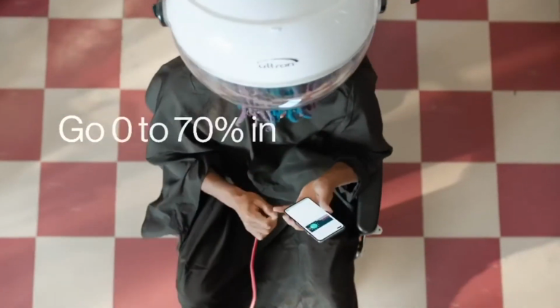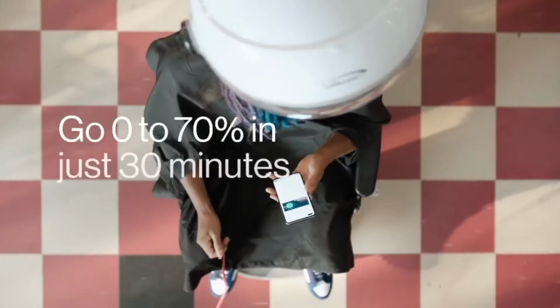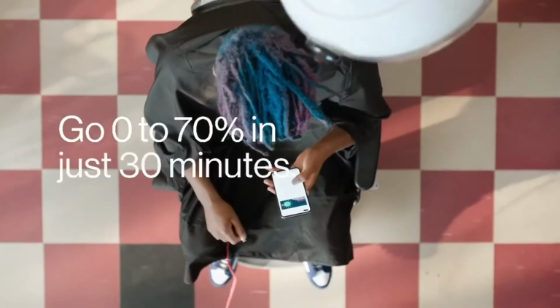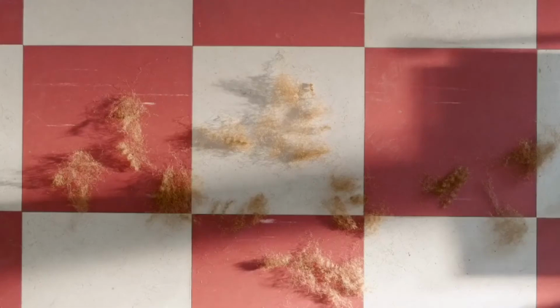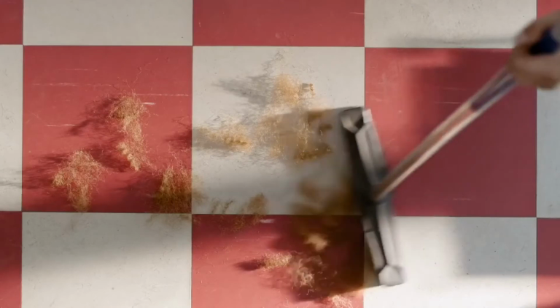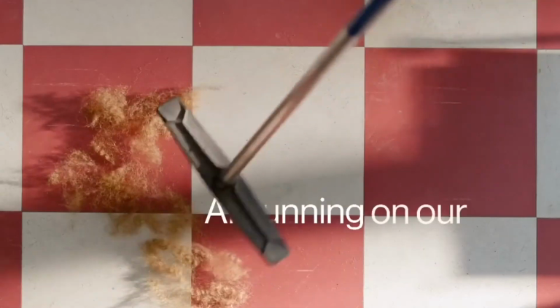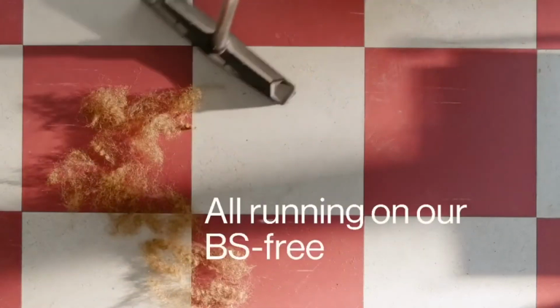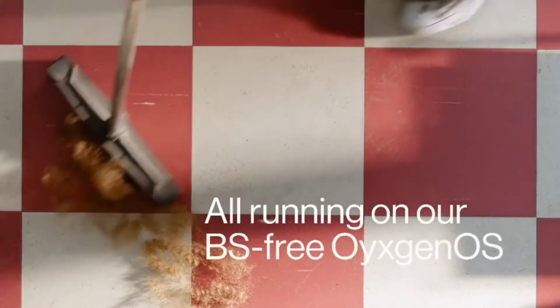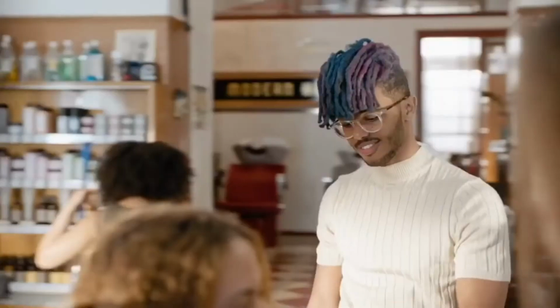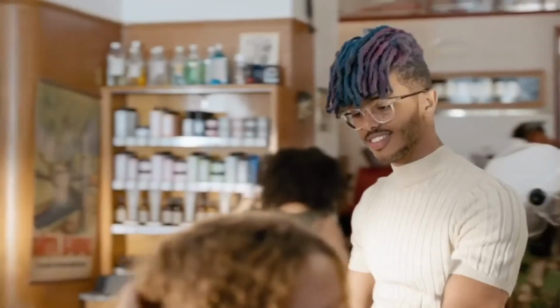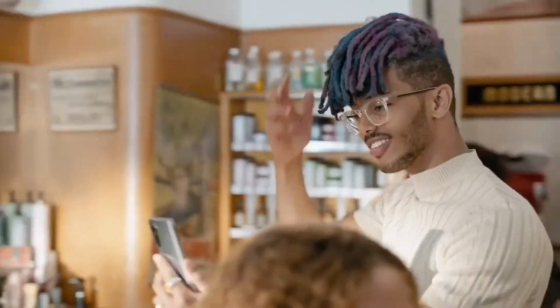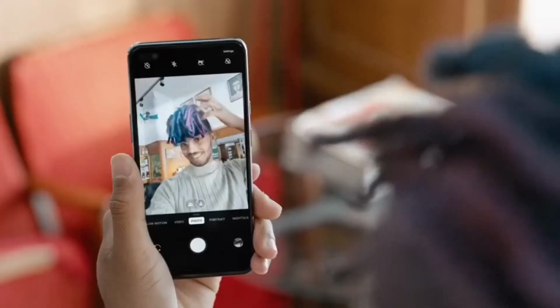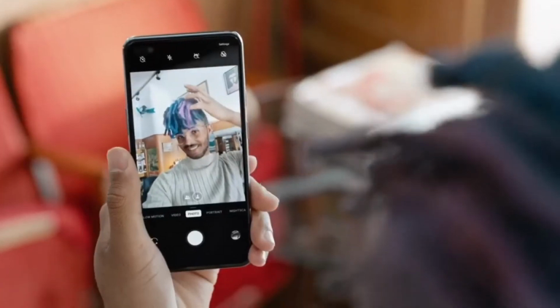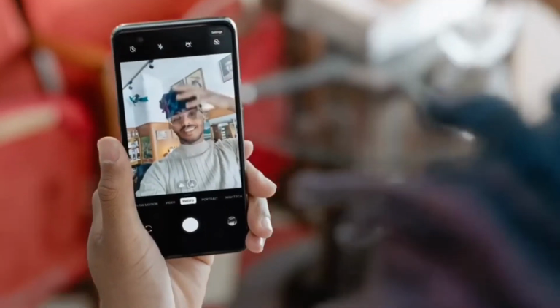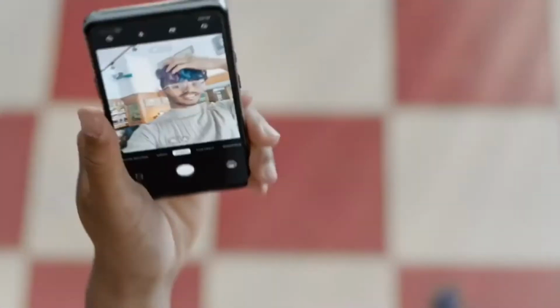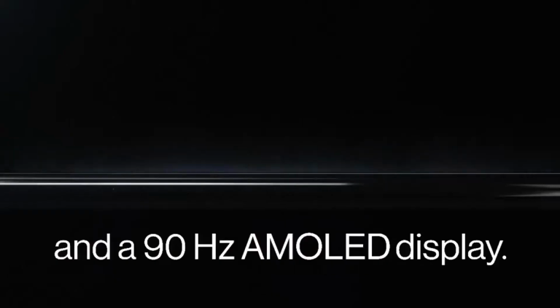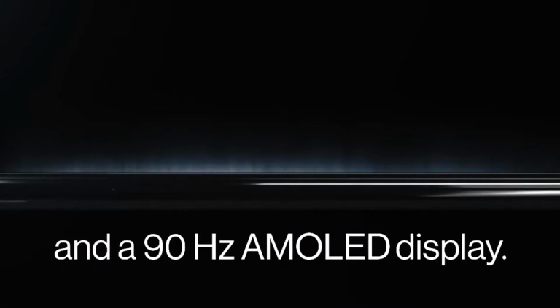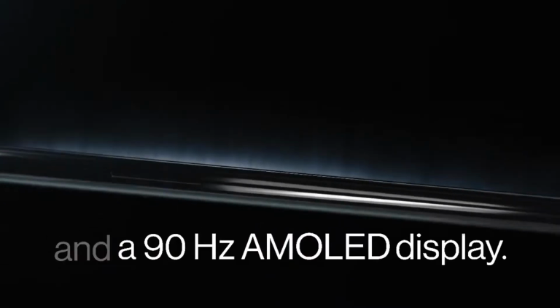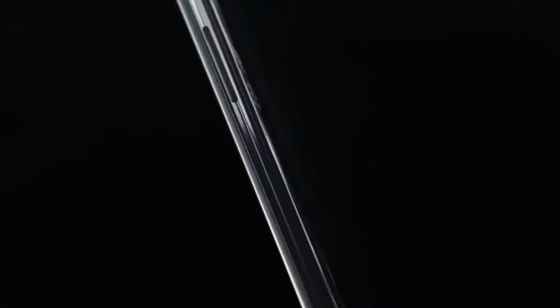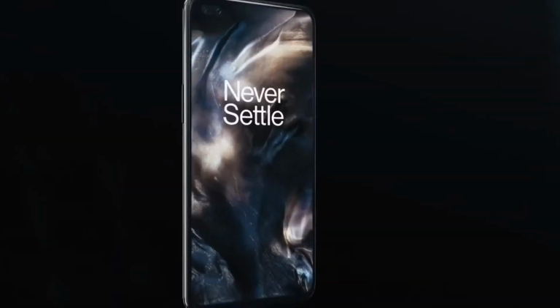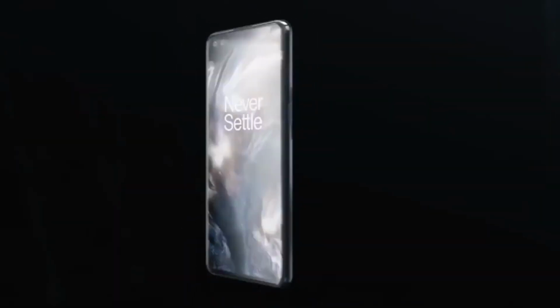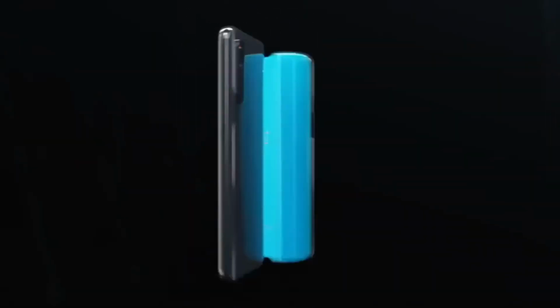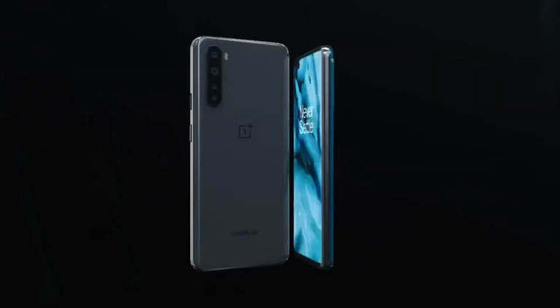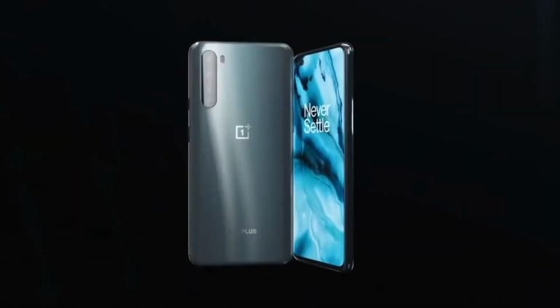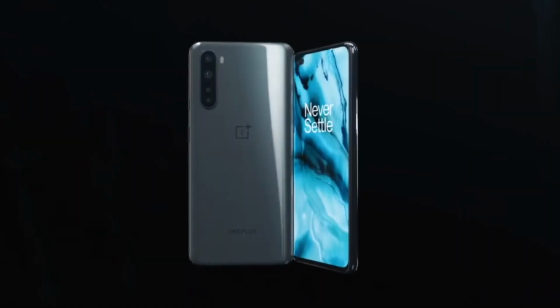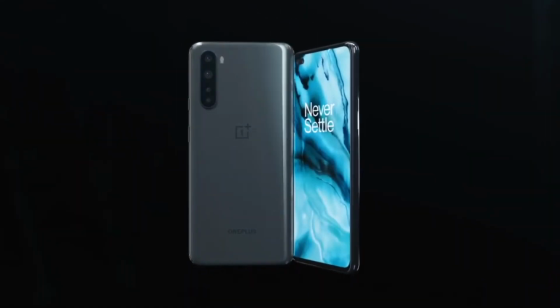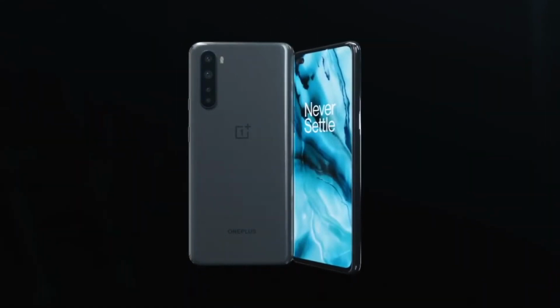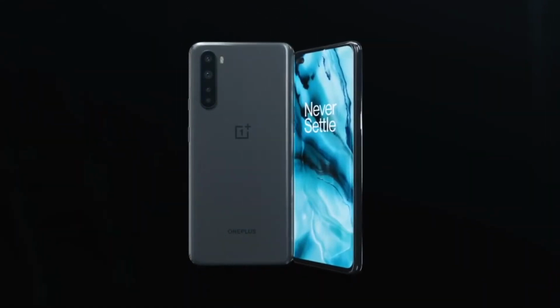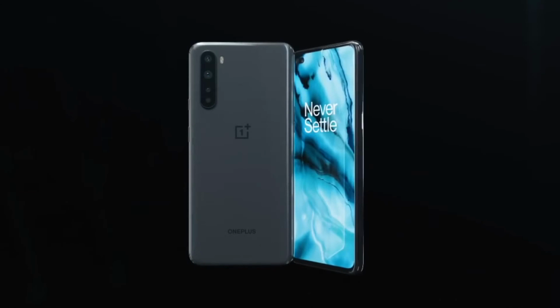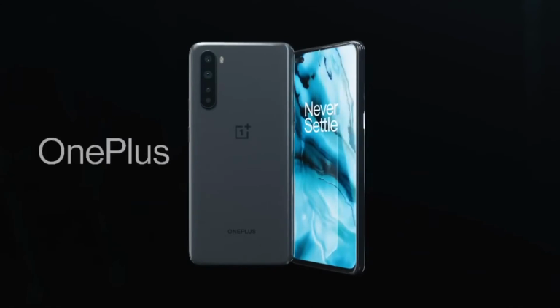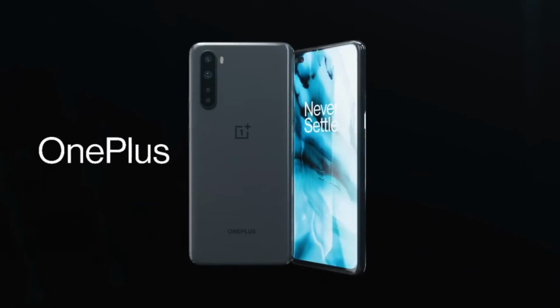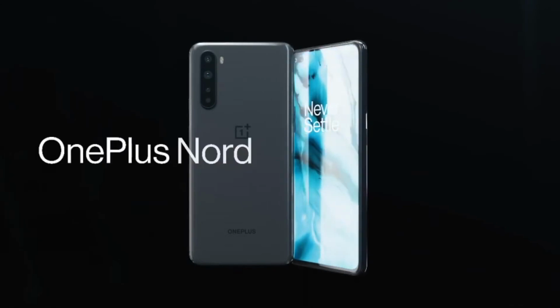If you can't wait to get your hands on the device, the Gray Onyx and Blue Marble in the 8GB/128GB variants will be available on sale on 4th August on Amazon and also at OnePlus.in.